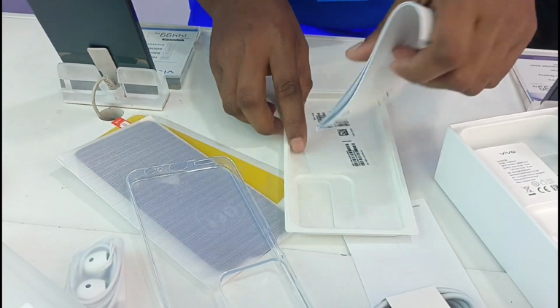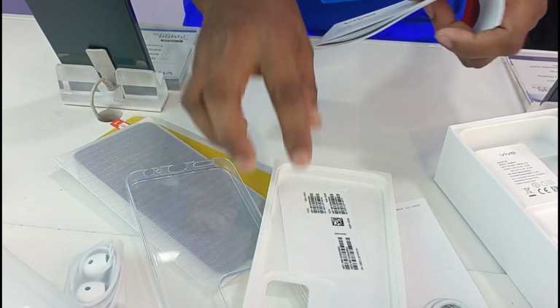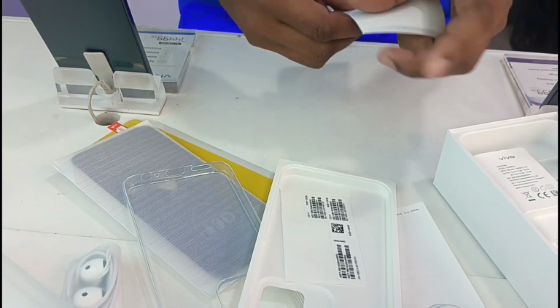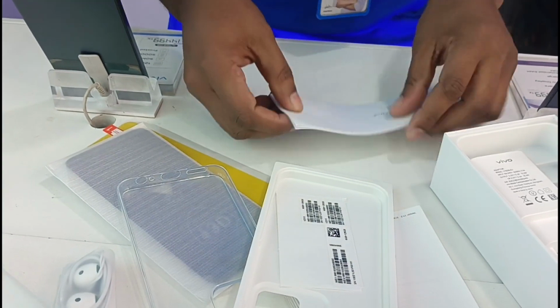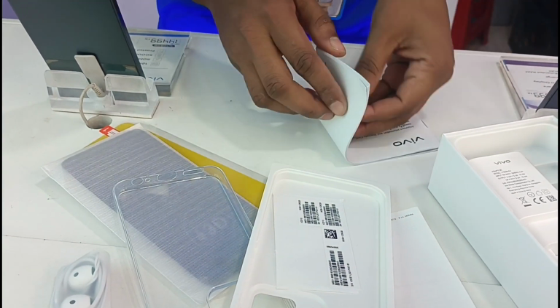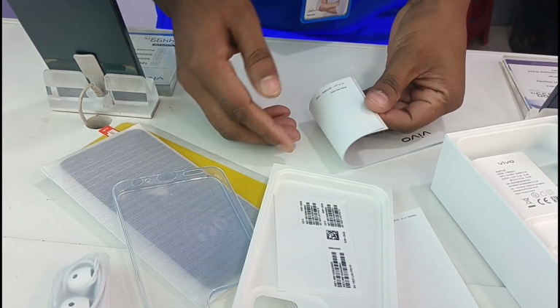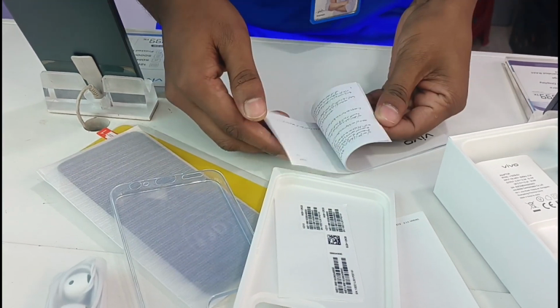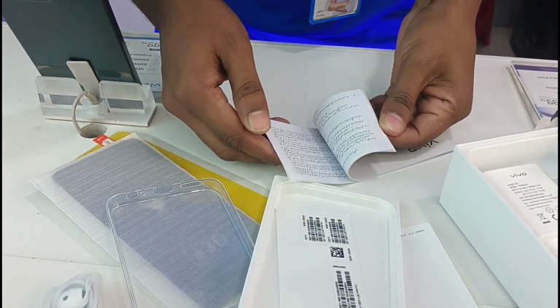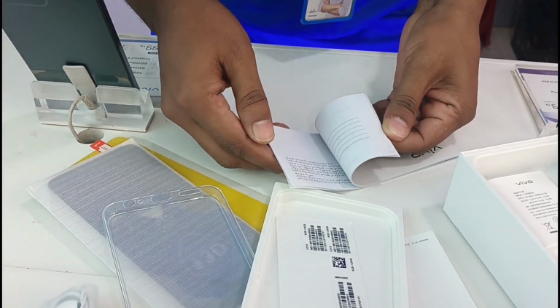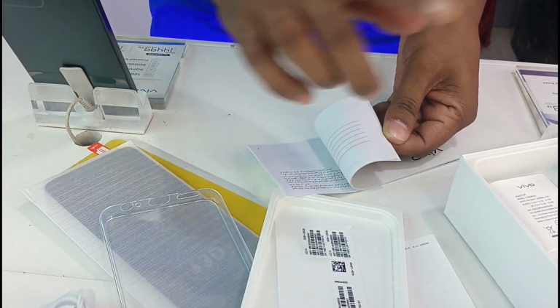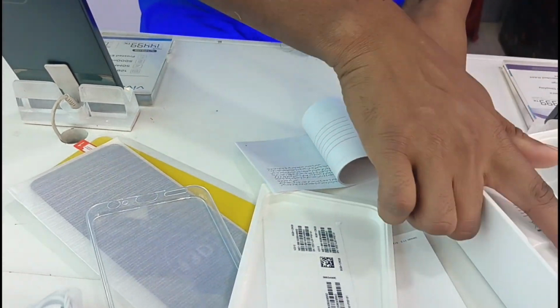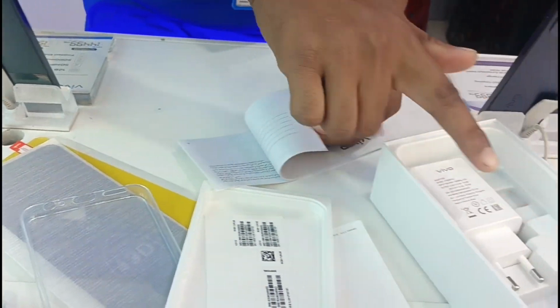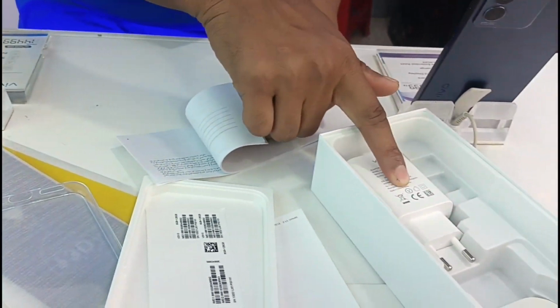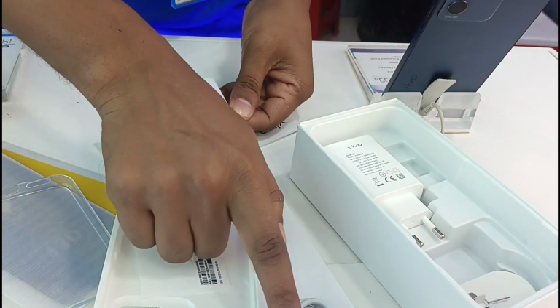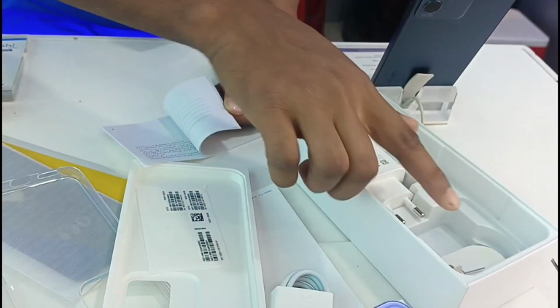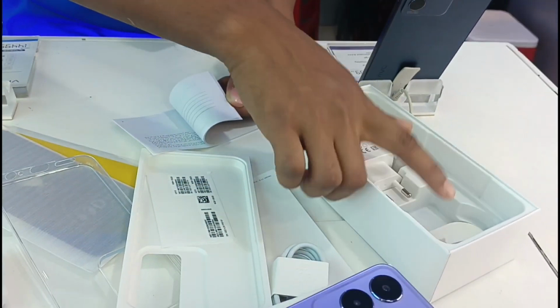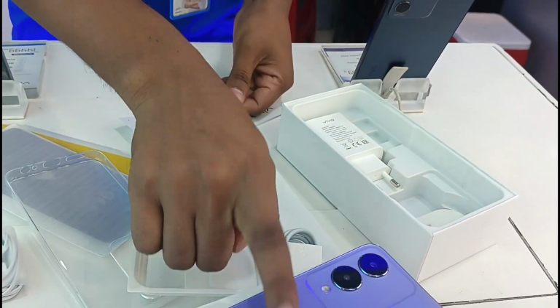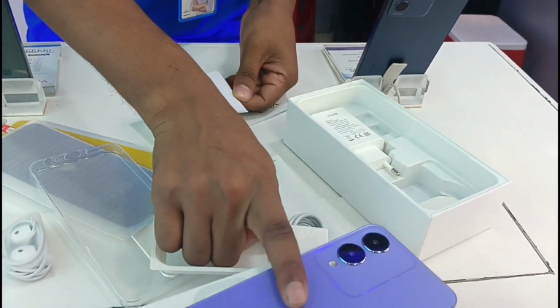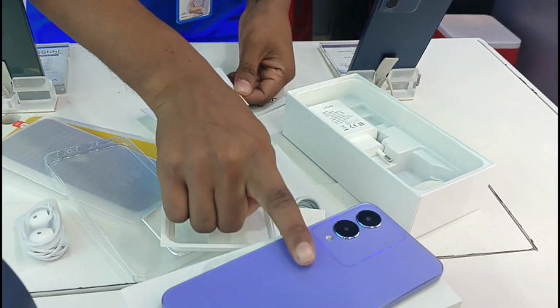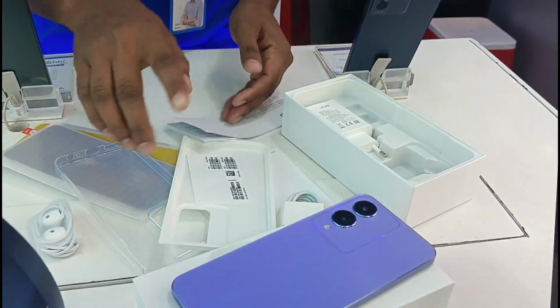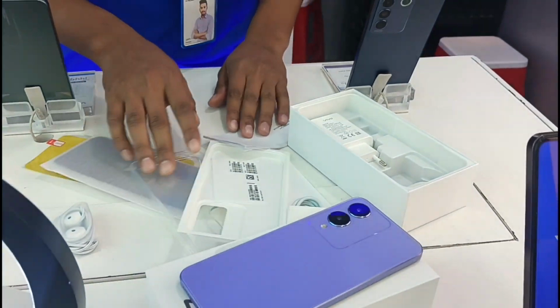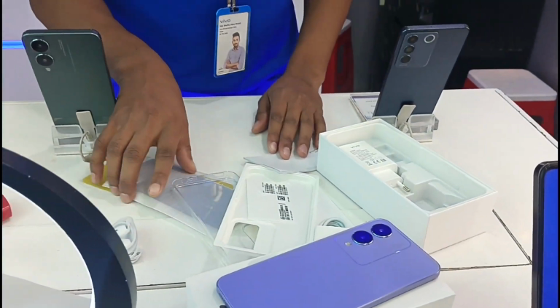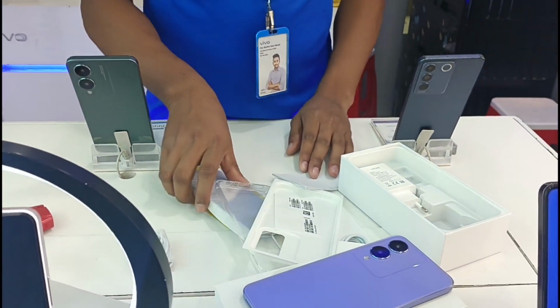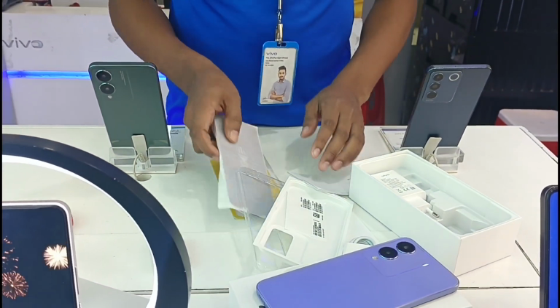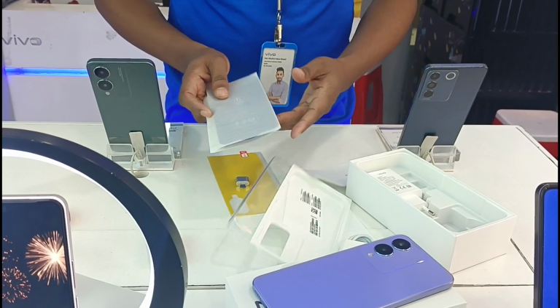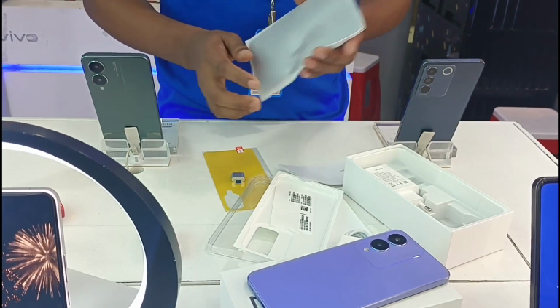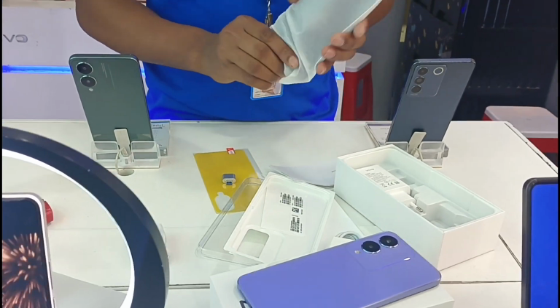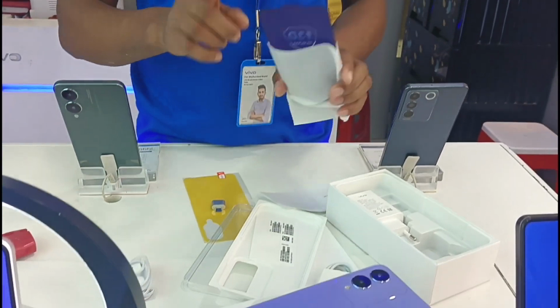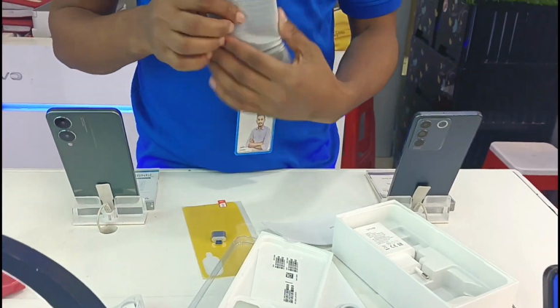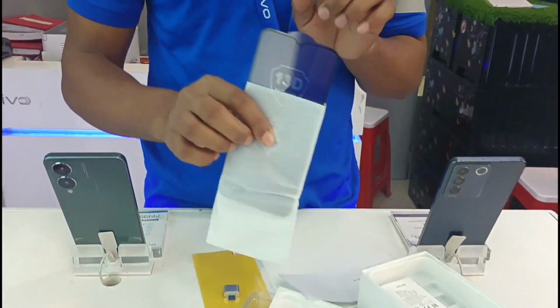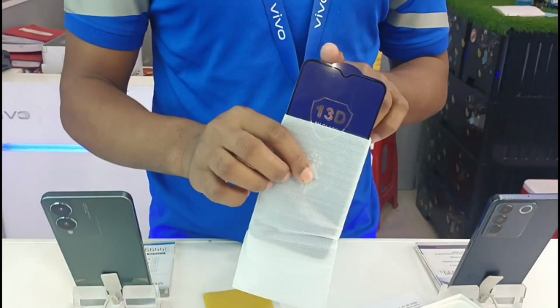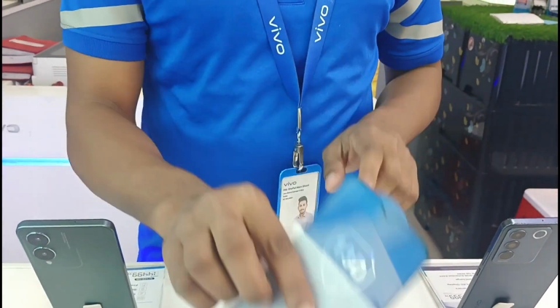In the box, we have a charge adapter, cables, and earphones. We also have a case and a screen protector.